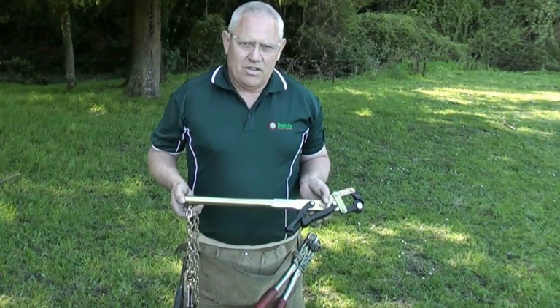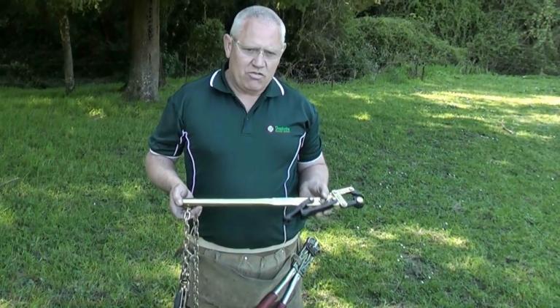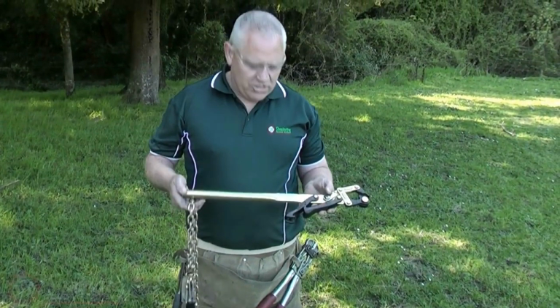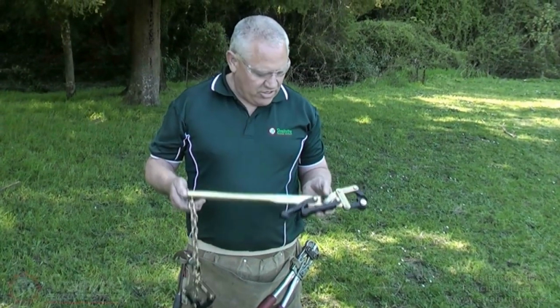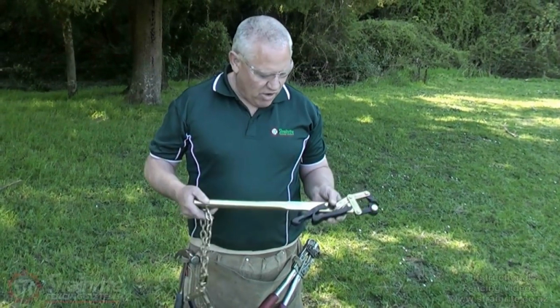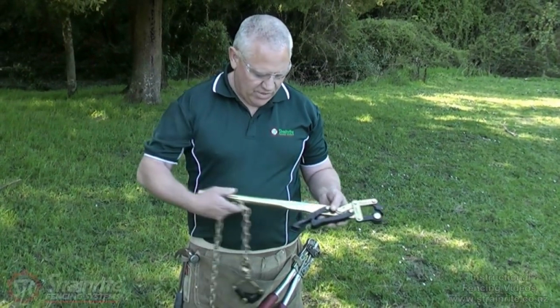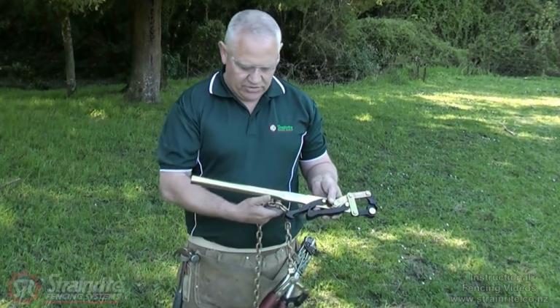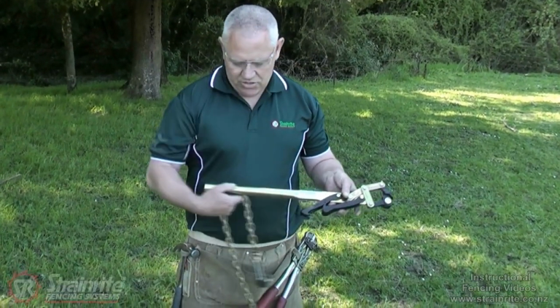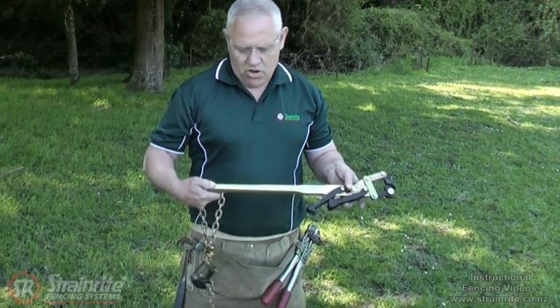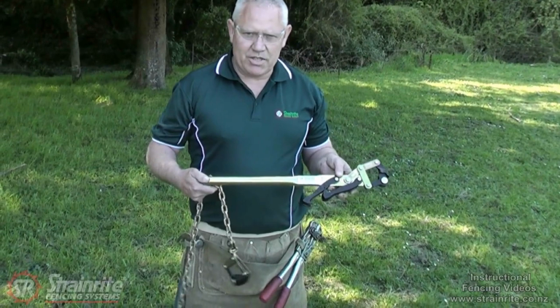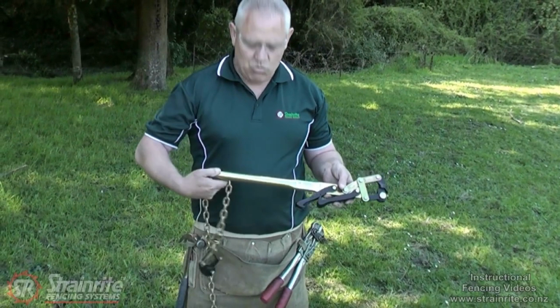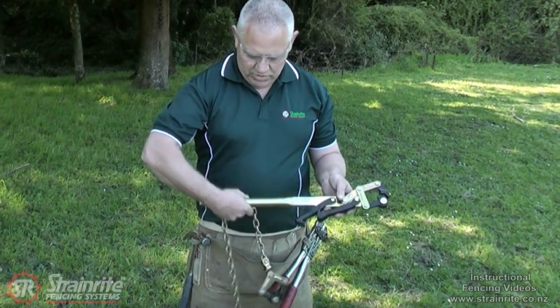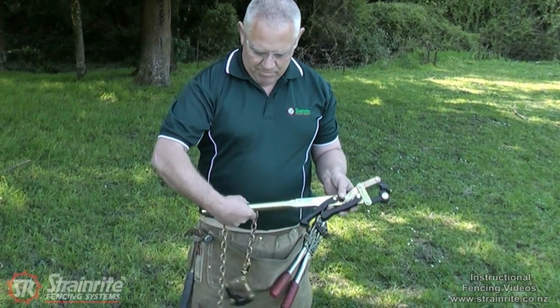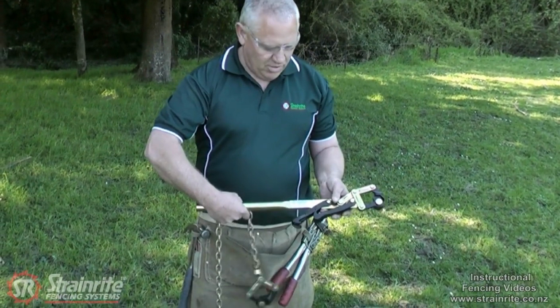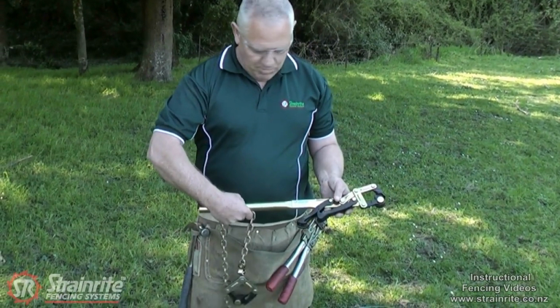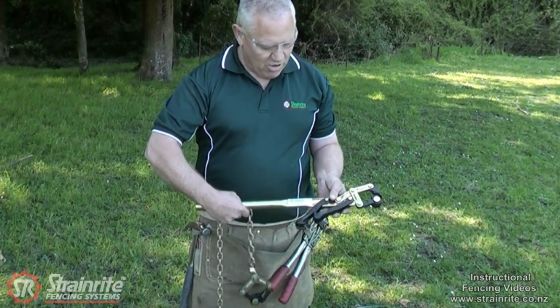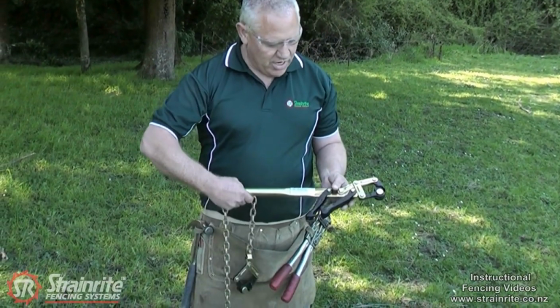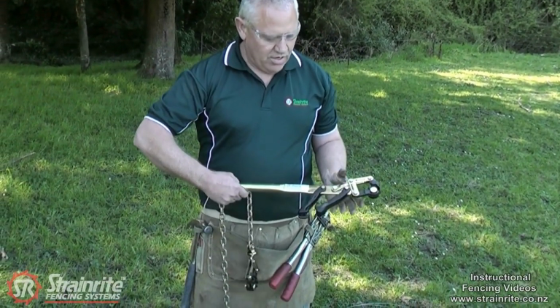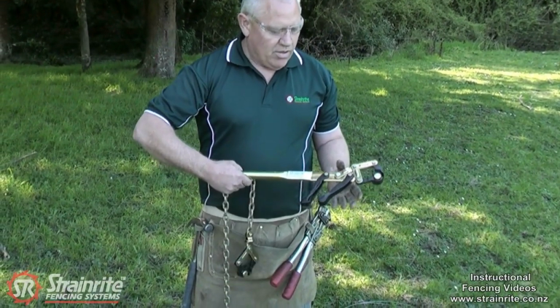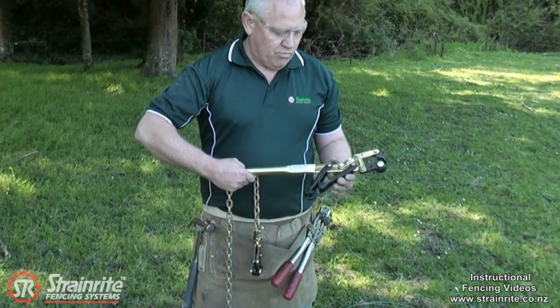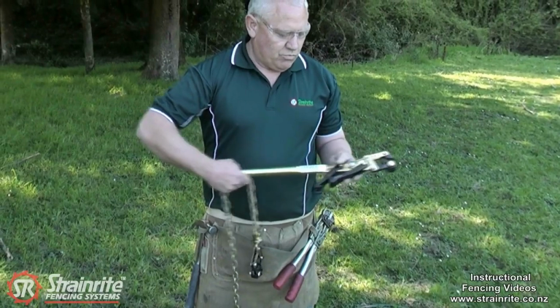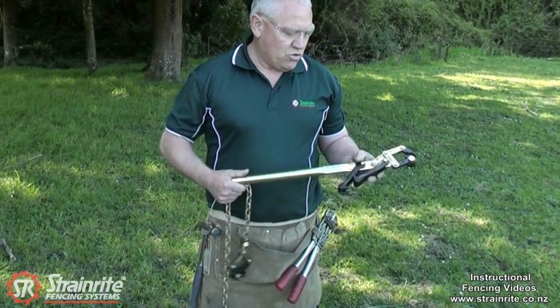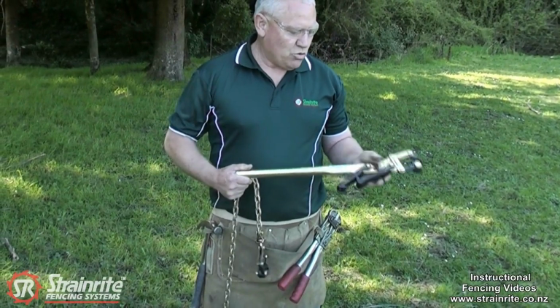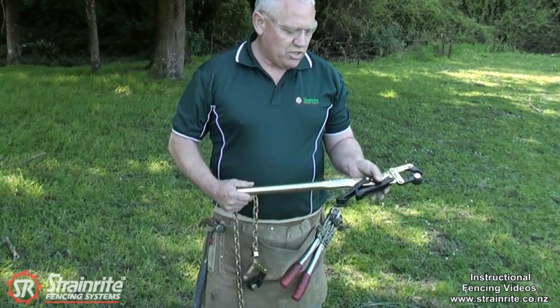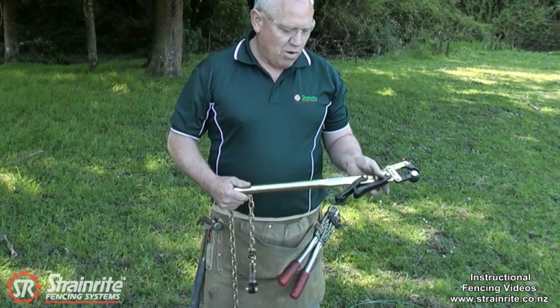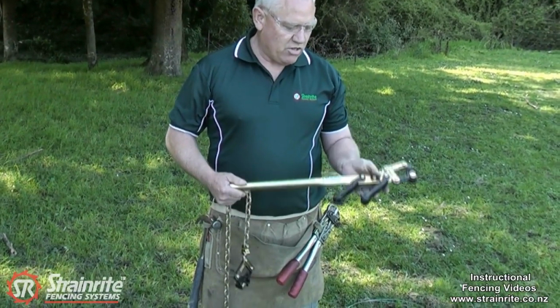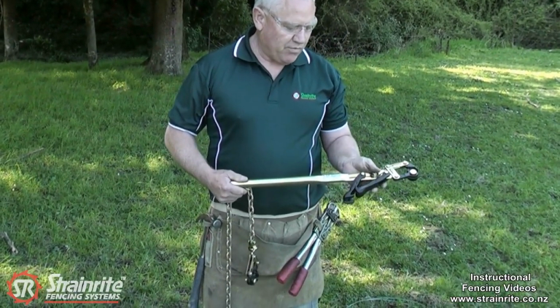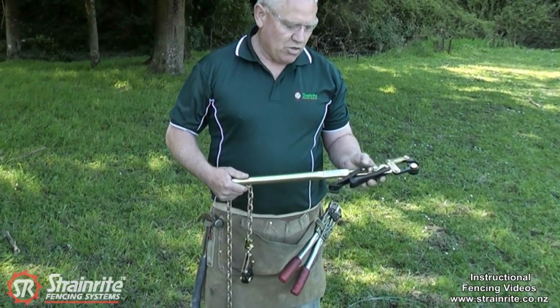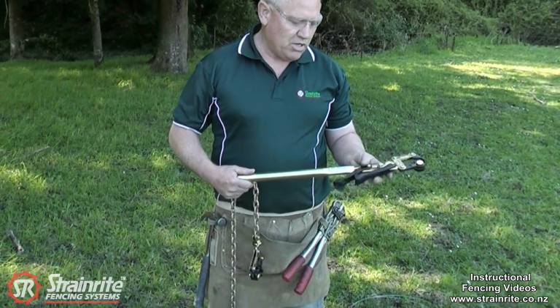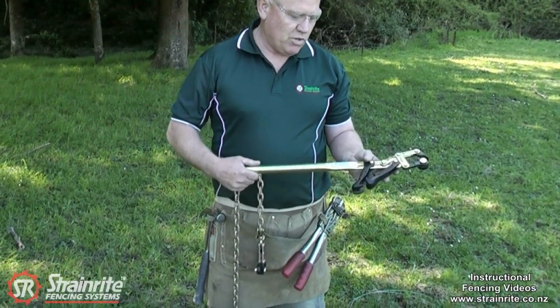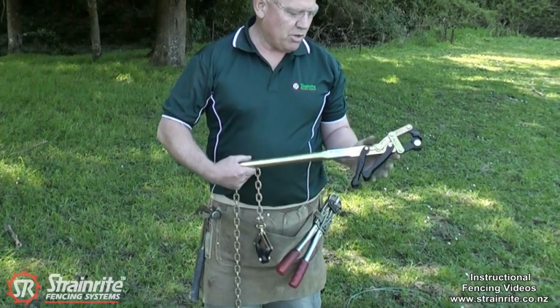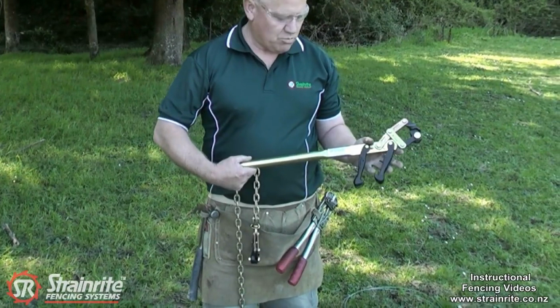This is the Strainwright standard chain strainer. It has a large diameter fixed handle which gives you plenty to hang on to. They make two models — one with a spring, one without. Most commonly used without a spring, like this one.